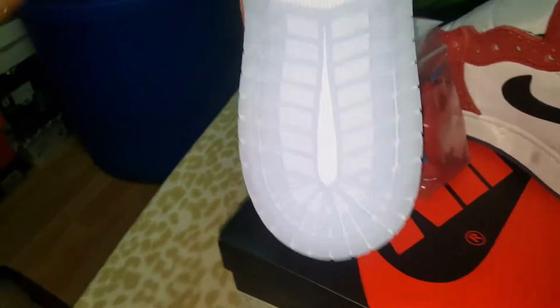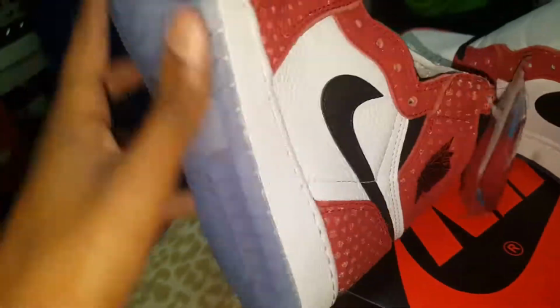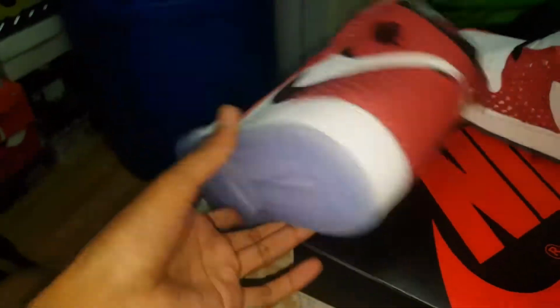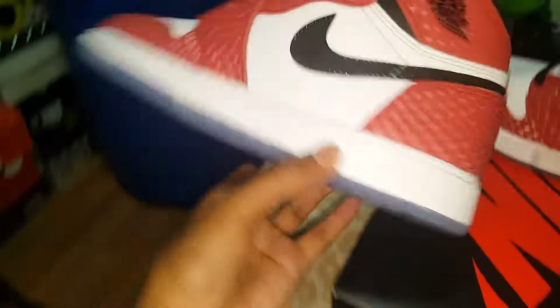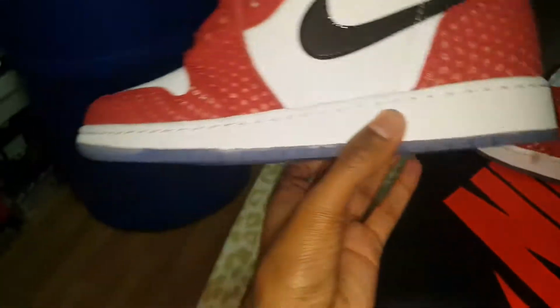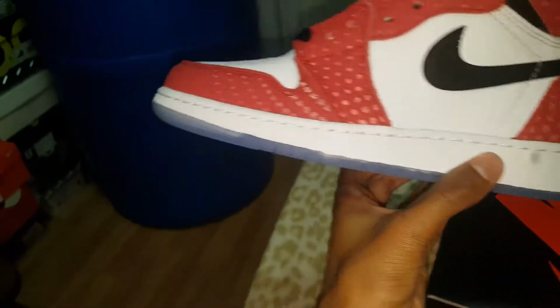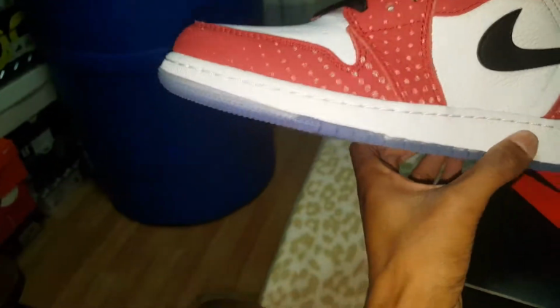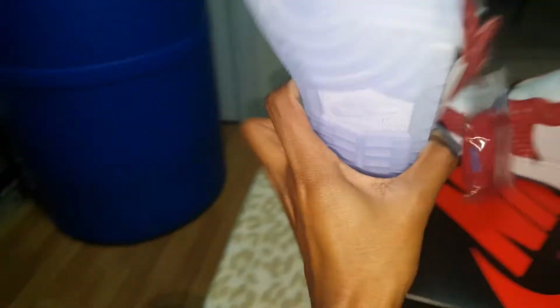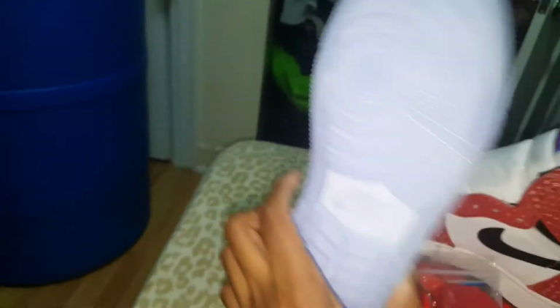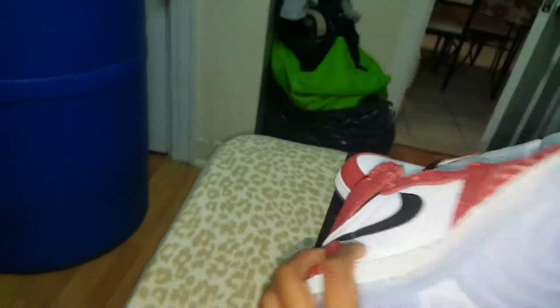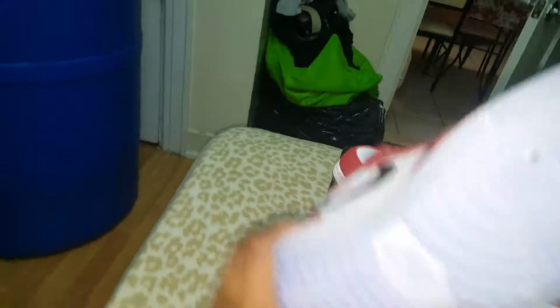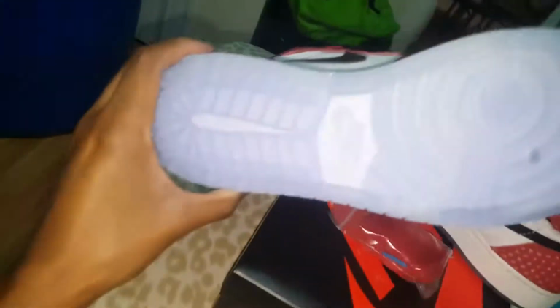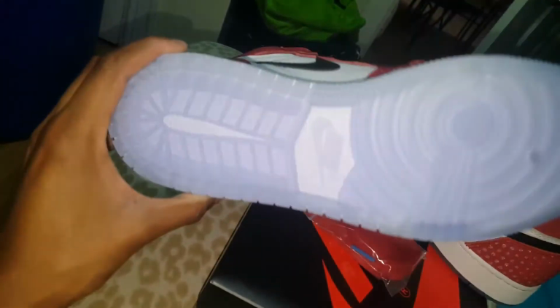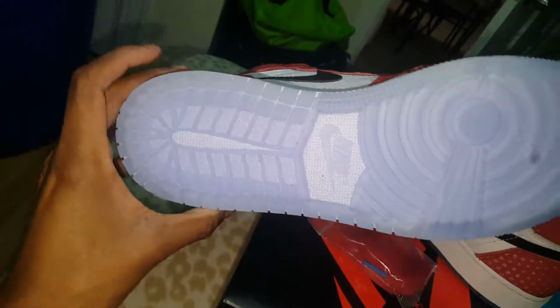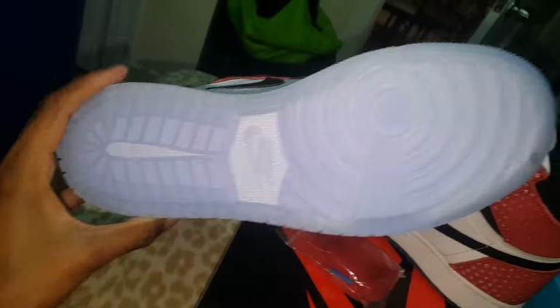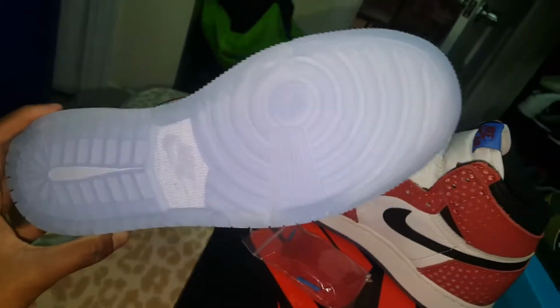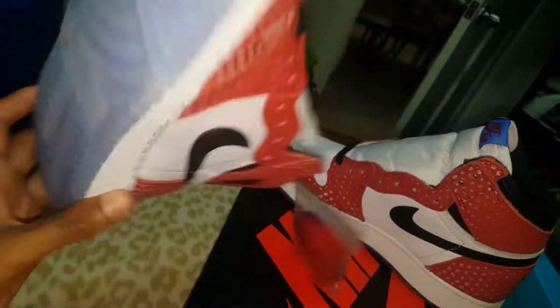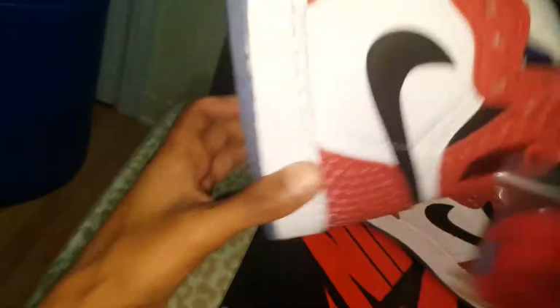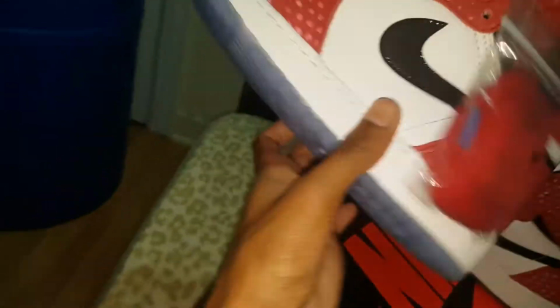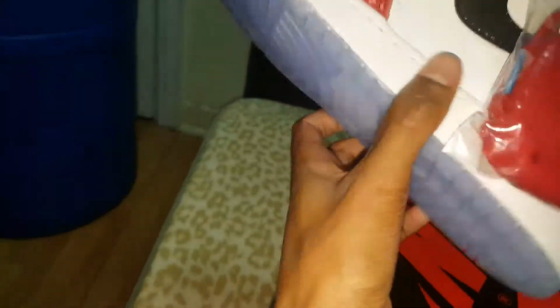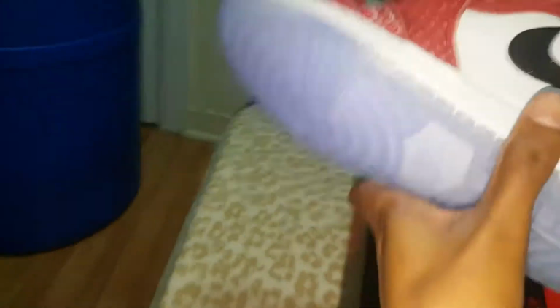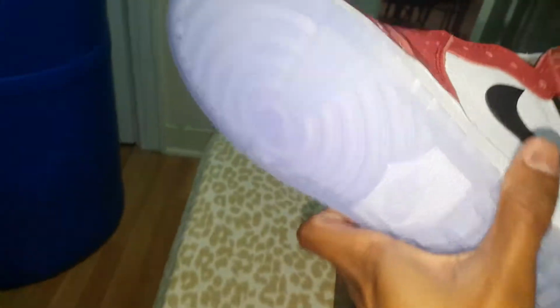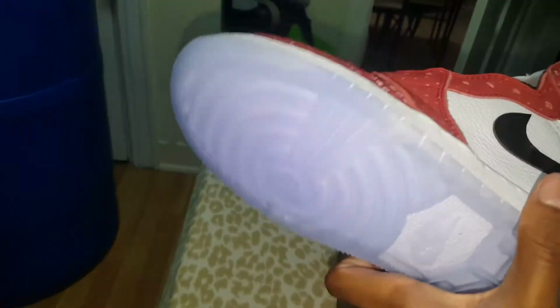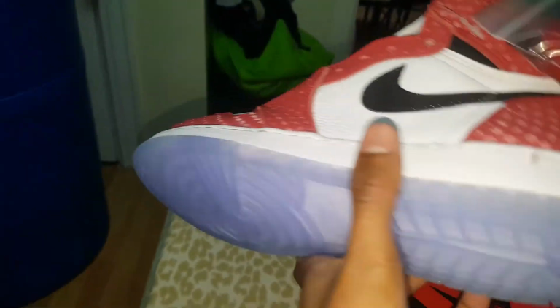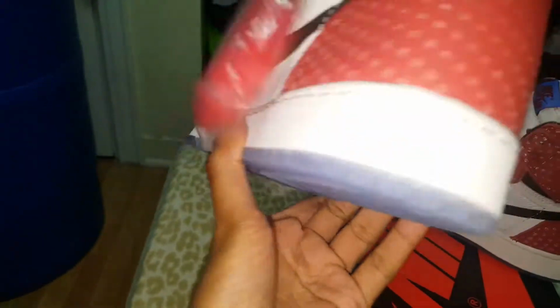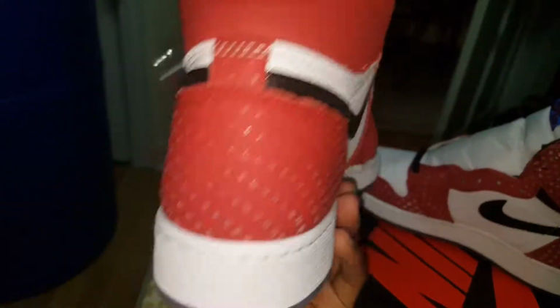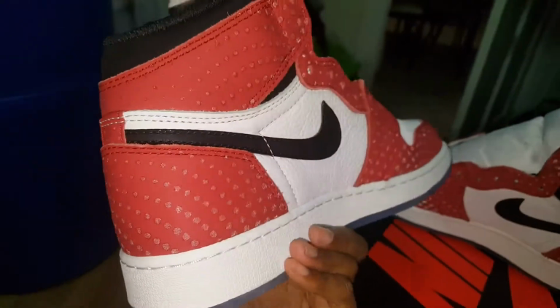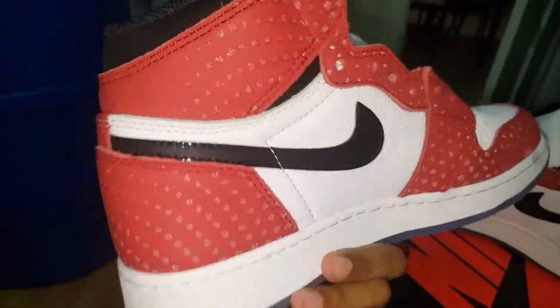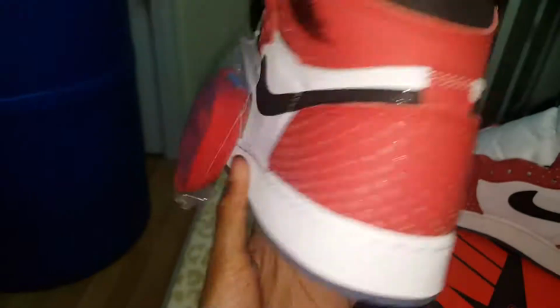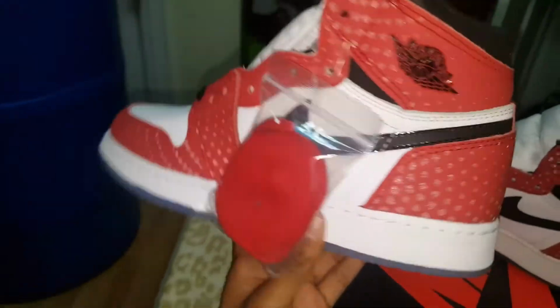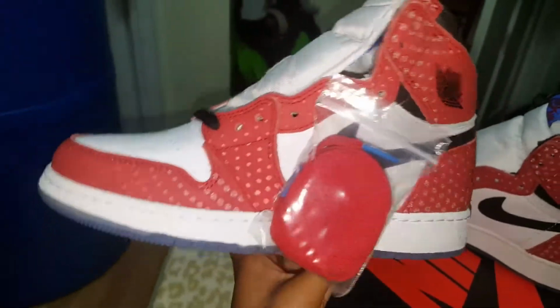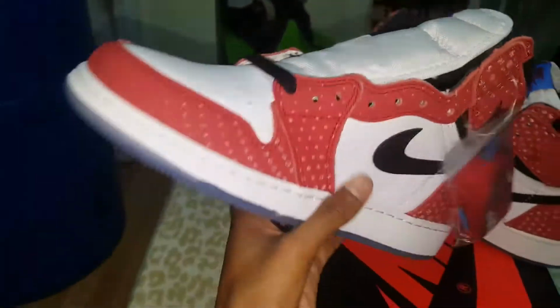On the bottom you got a nice blue icy sole. I like this pair because of the icy bottom. I know when you start to wear them they're gonna start turning yellow and all kinds of colors, but you know, it's a clean shoe all around.